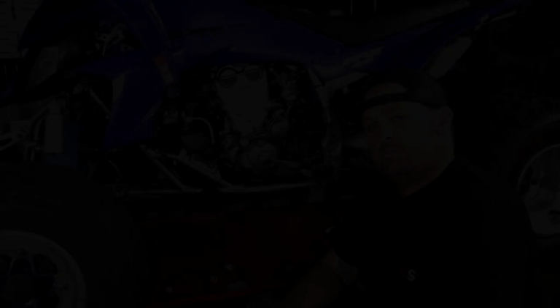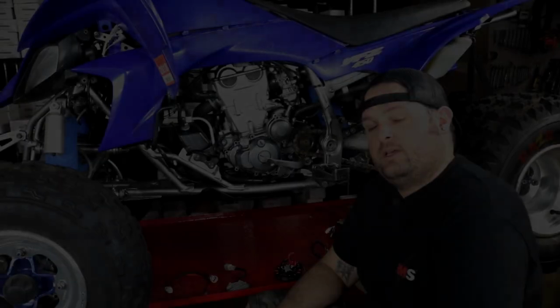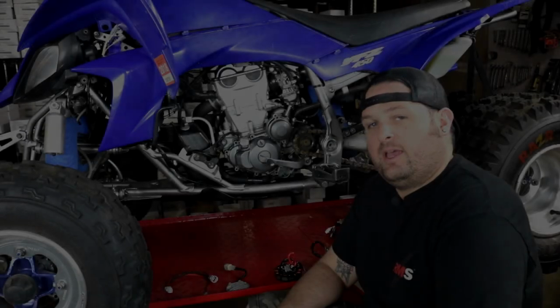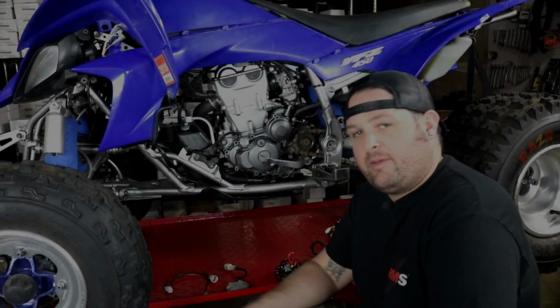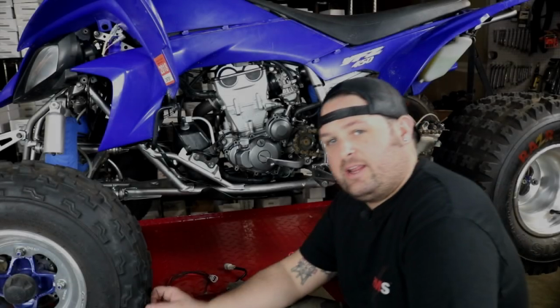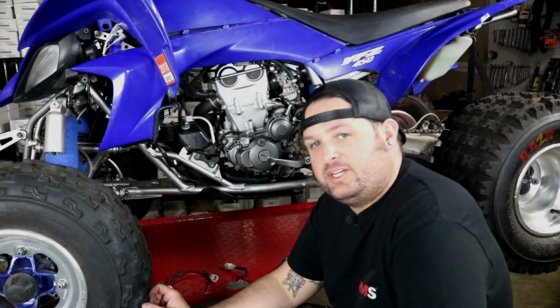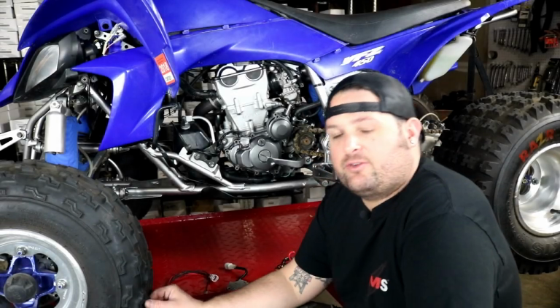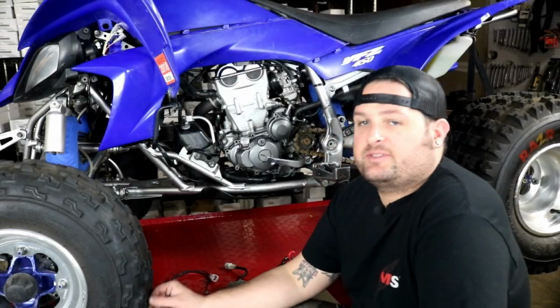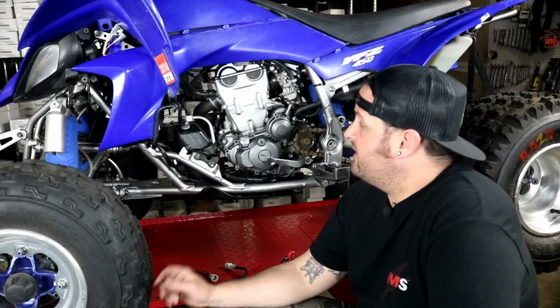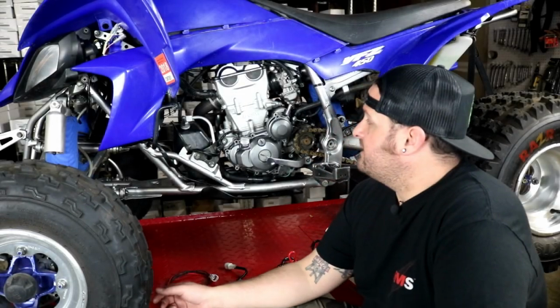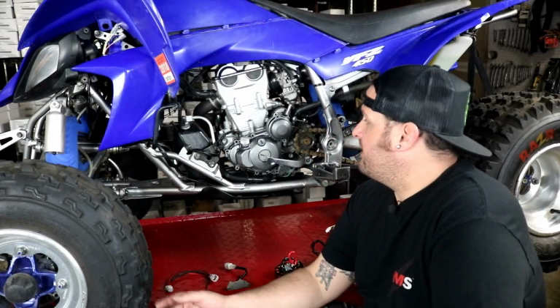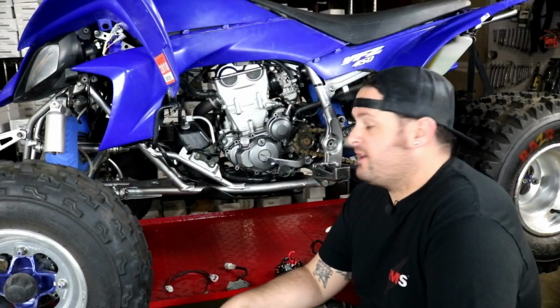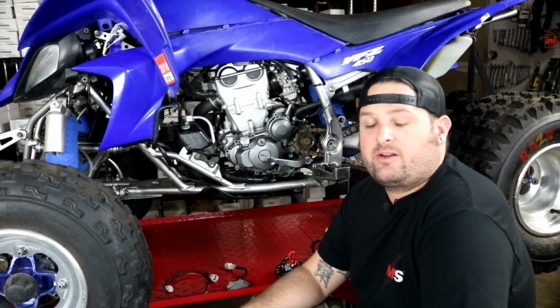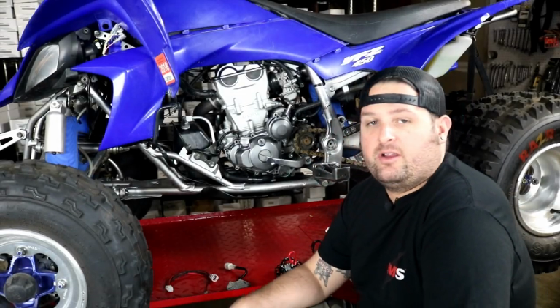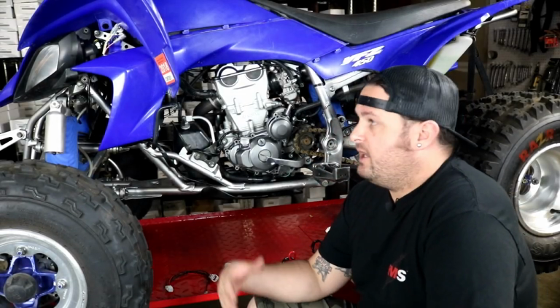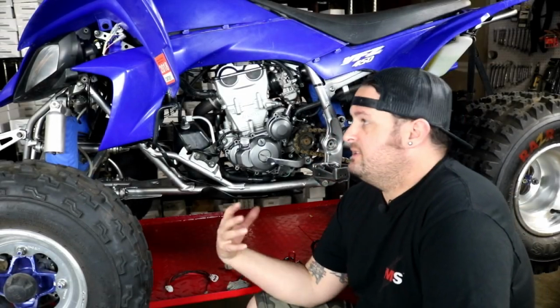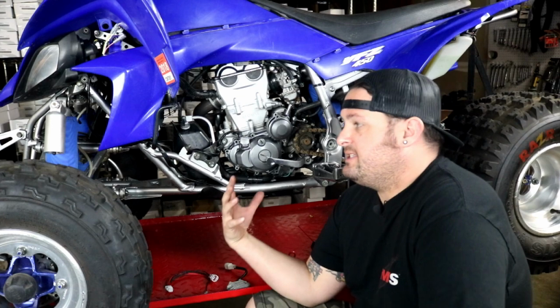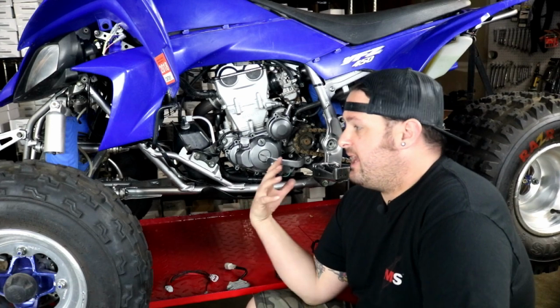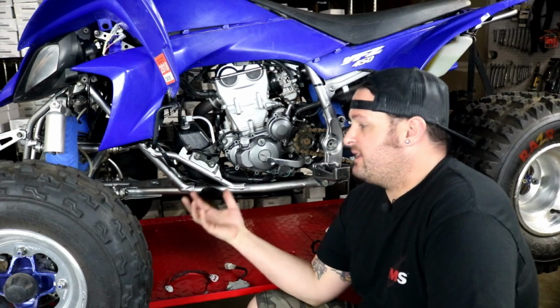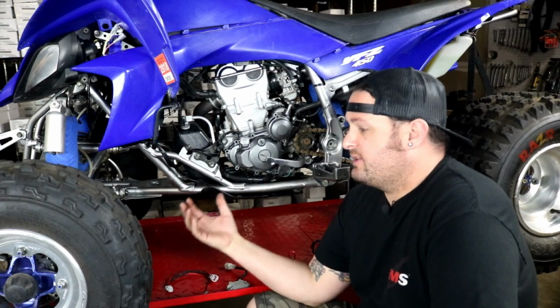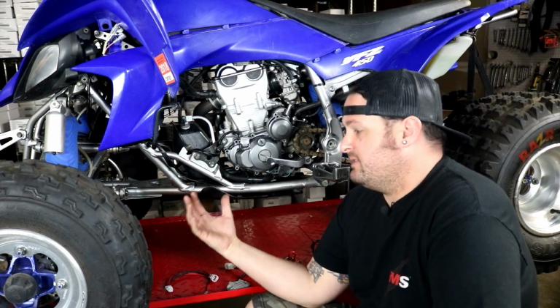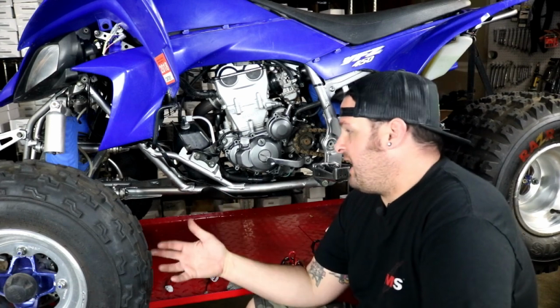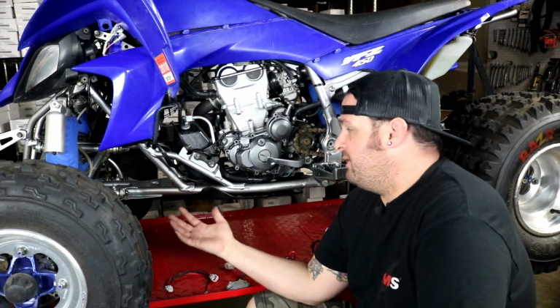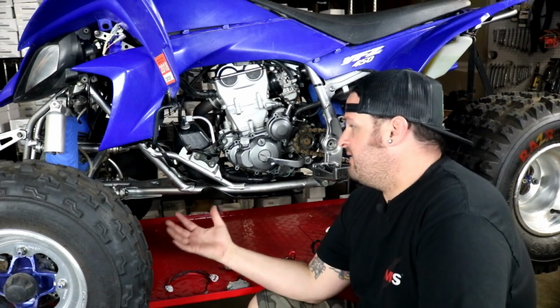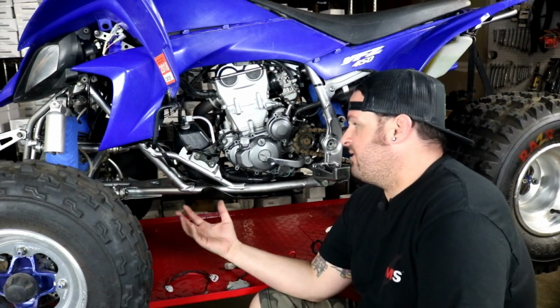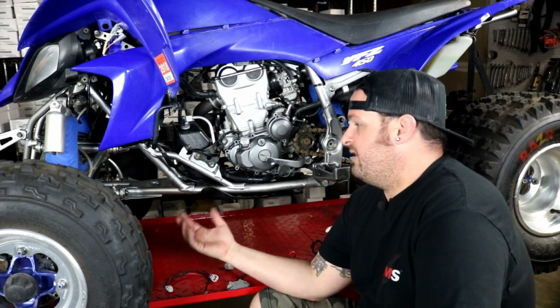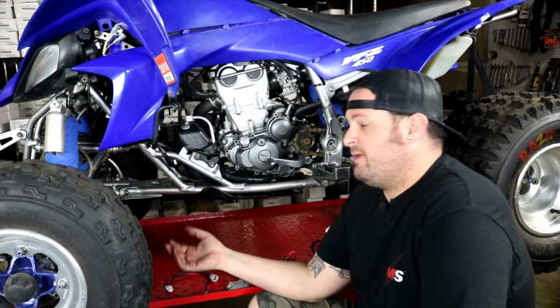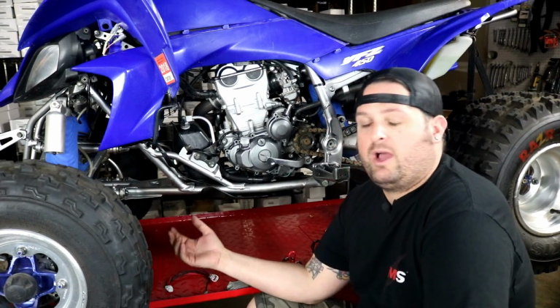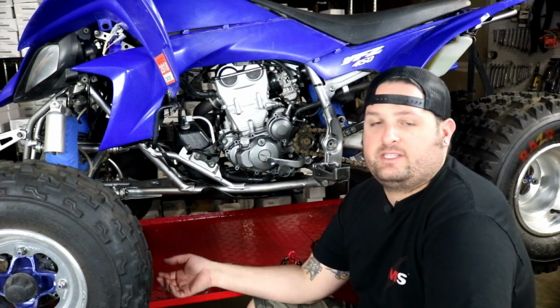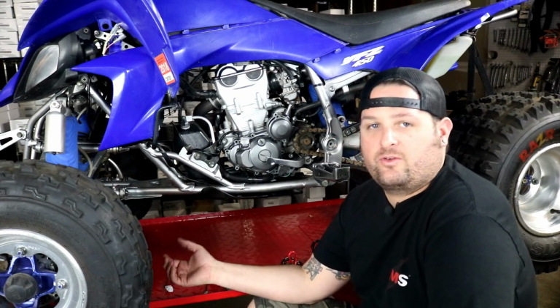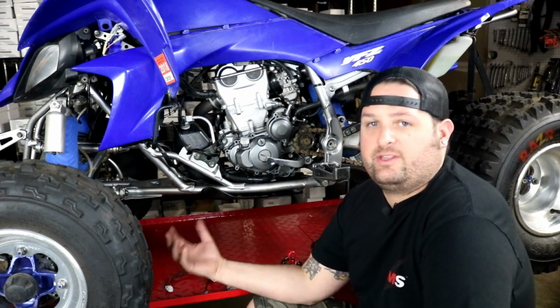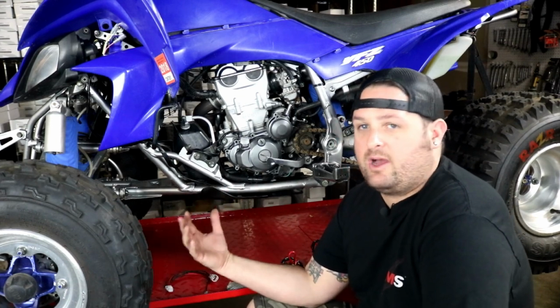Hey, I'm Evan, head of engineering for RM Stator. Today we're going to talk about our DC headlight conversion high output kit for the Yamaha YFZ450 quads.